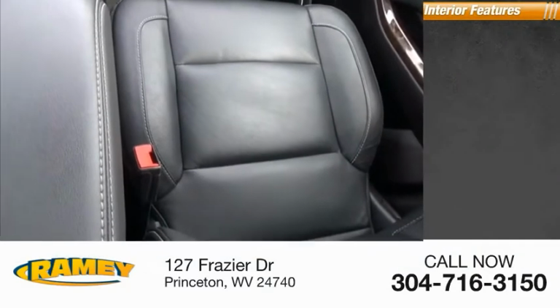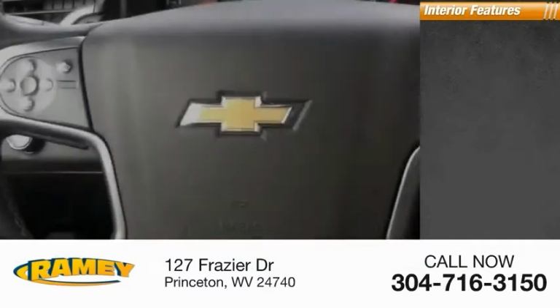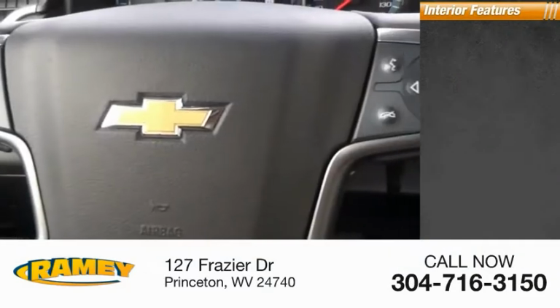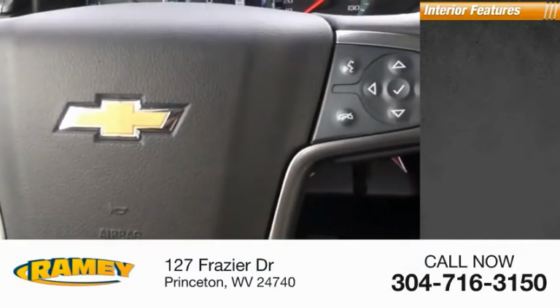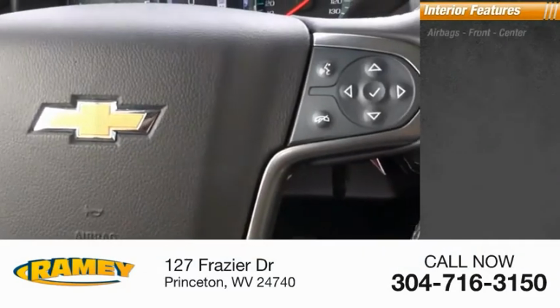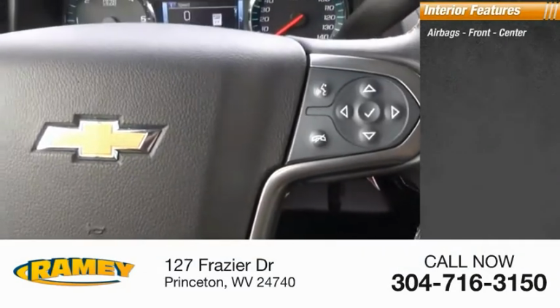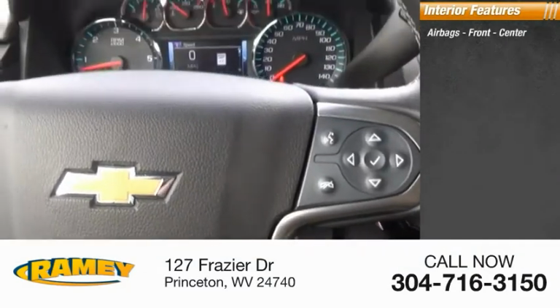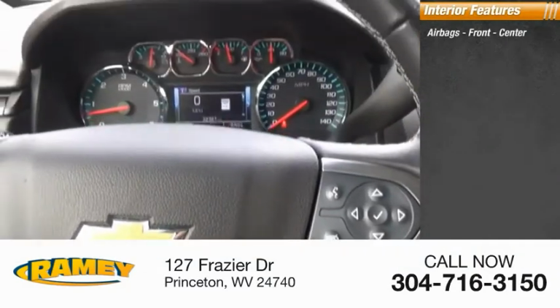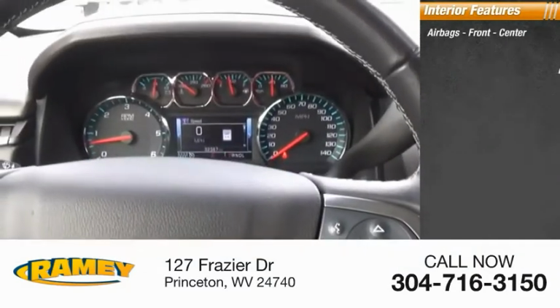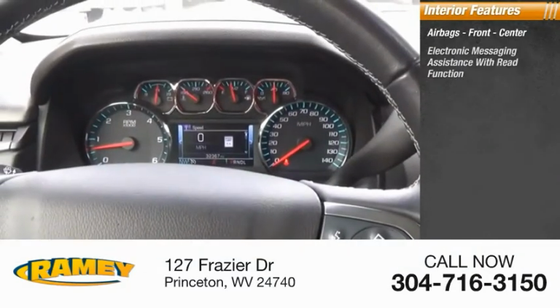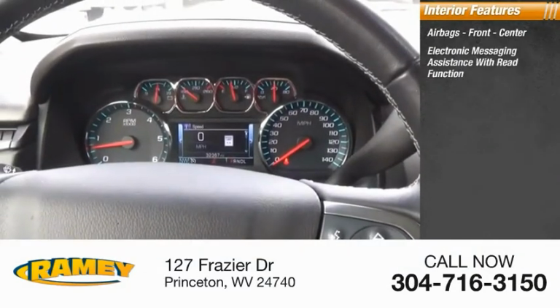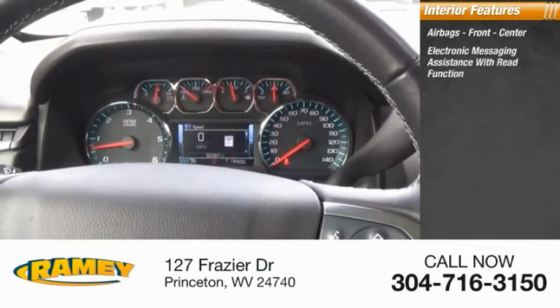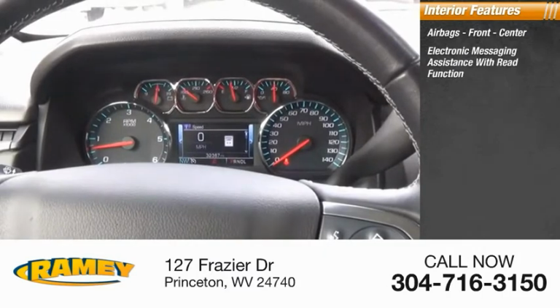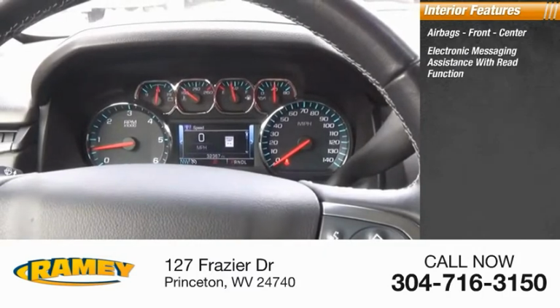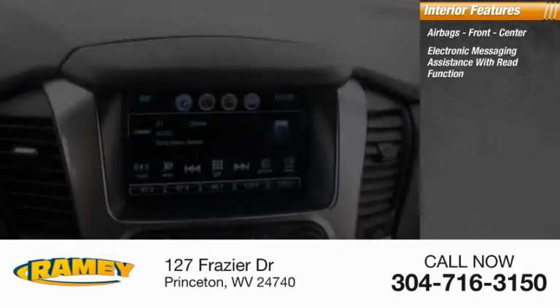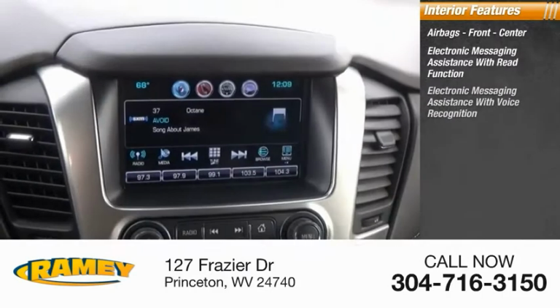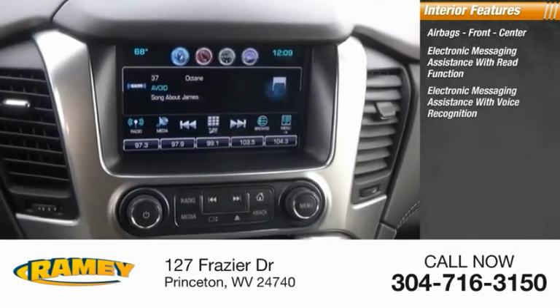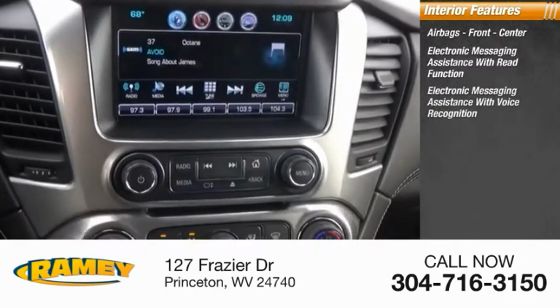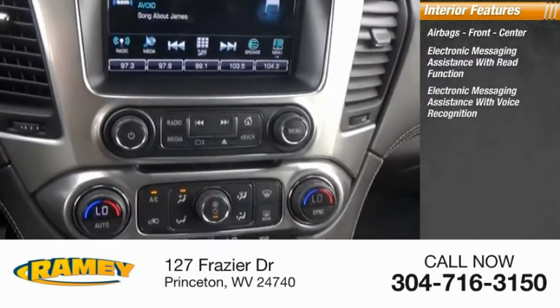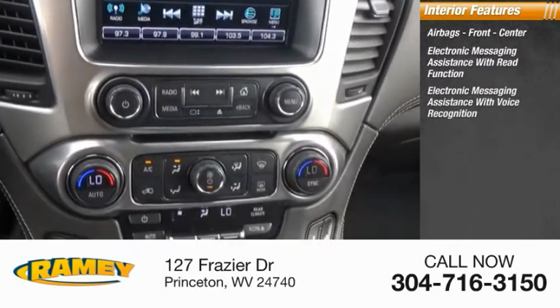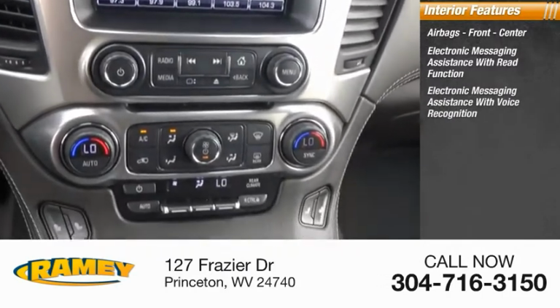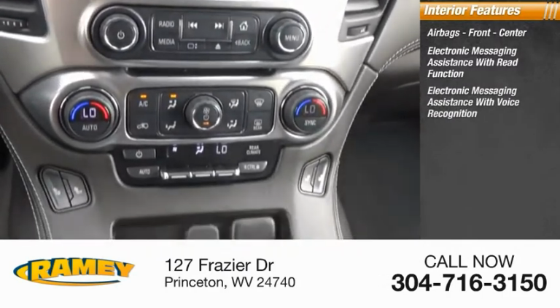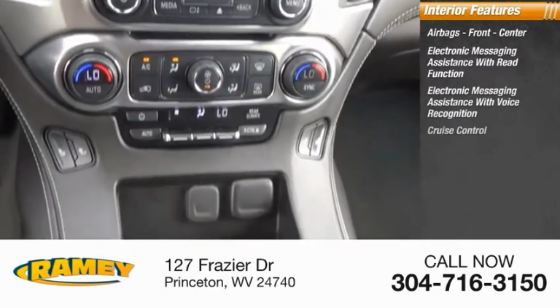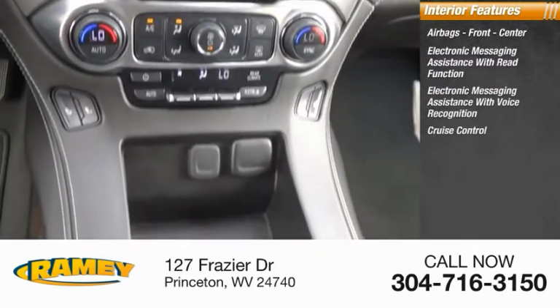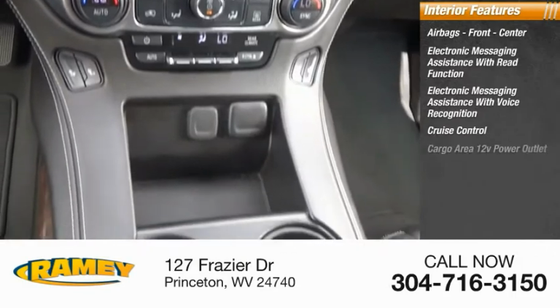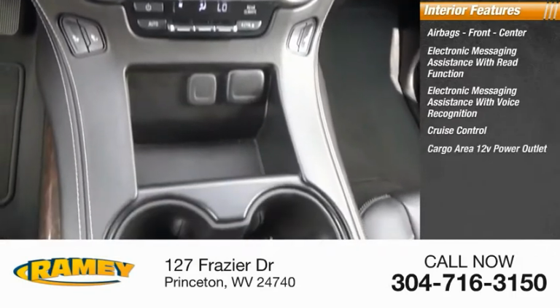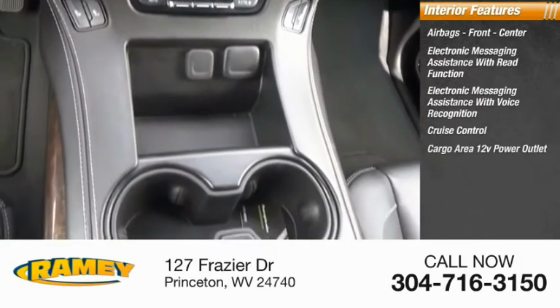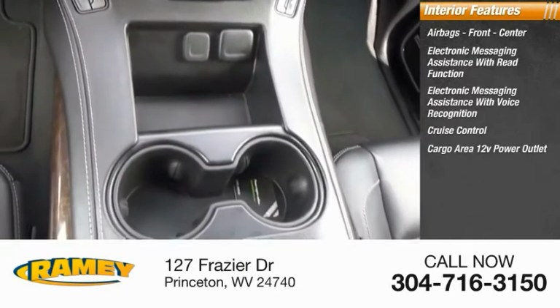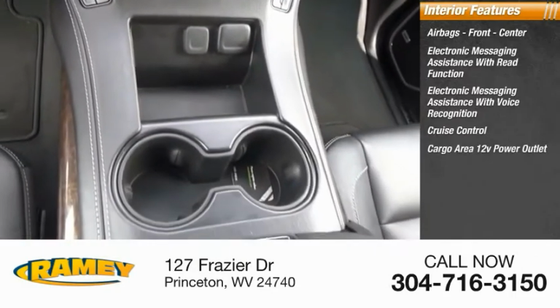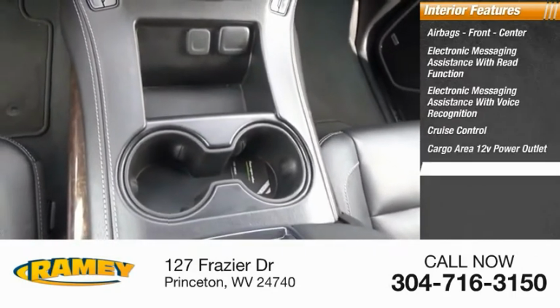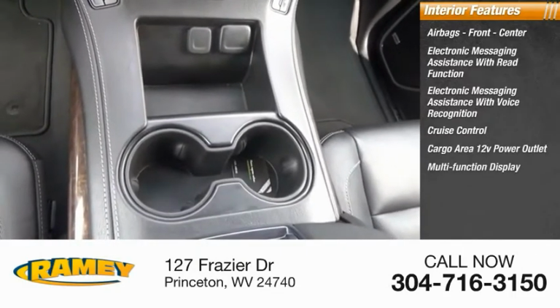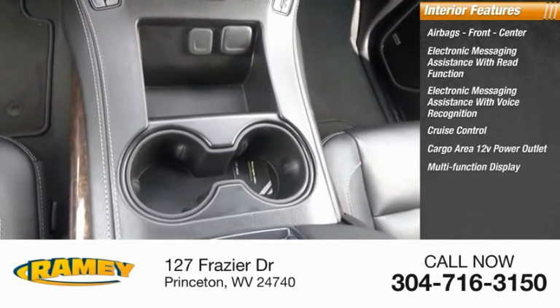Inside you'll find airbags — front and center — electronic messaging assistance with read function, electronic messaging assistance with voice recognition, cruise control, cargo area 12-volt power outlet, and a multifunction display.